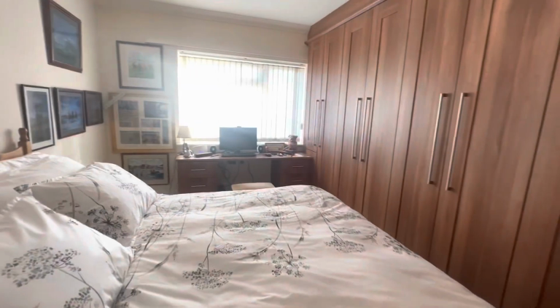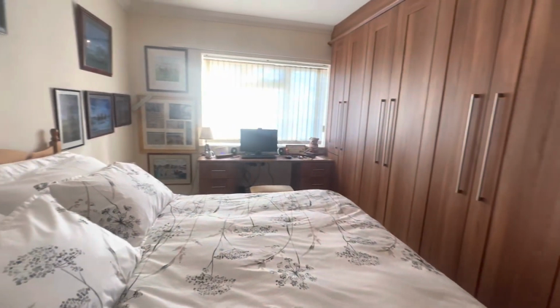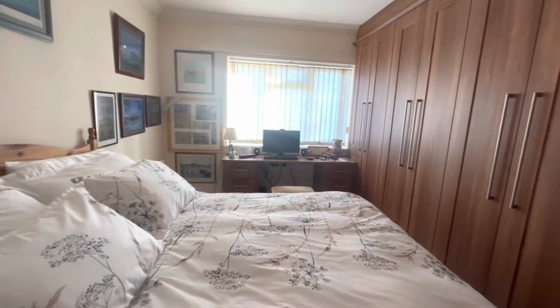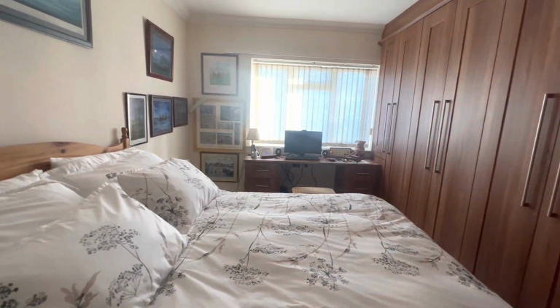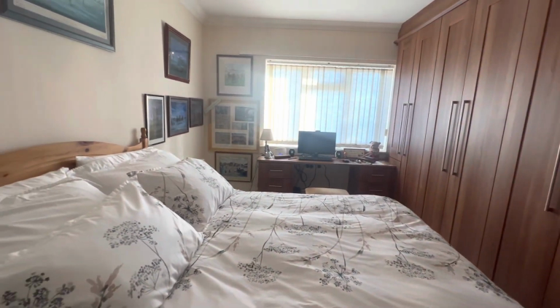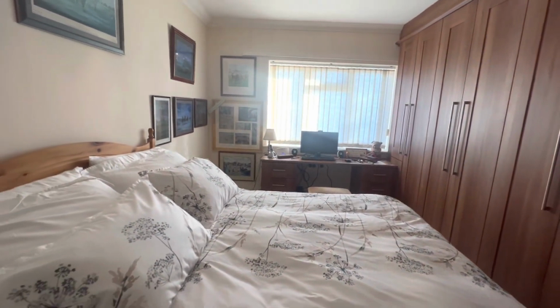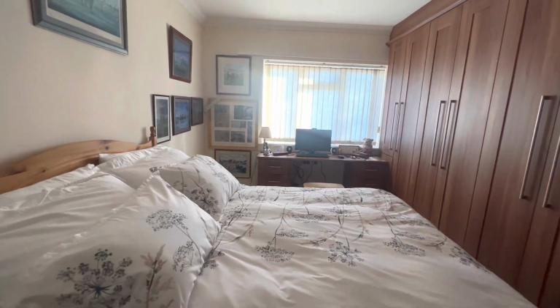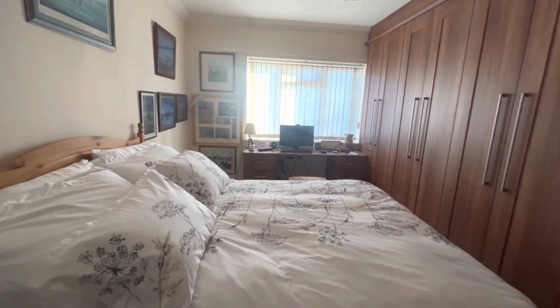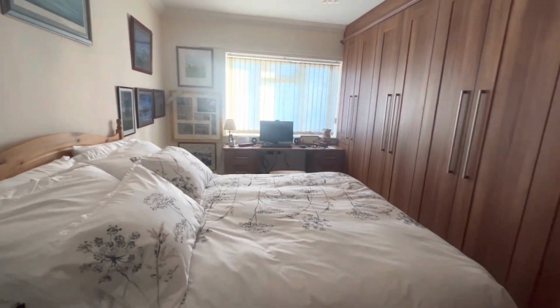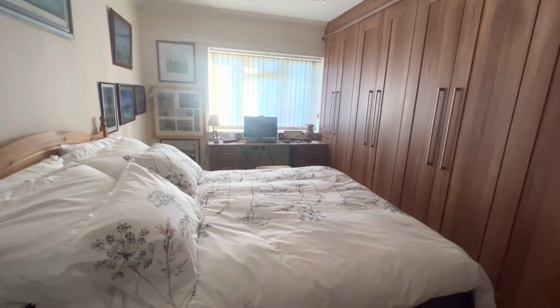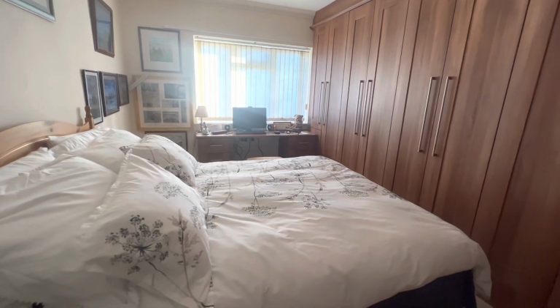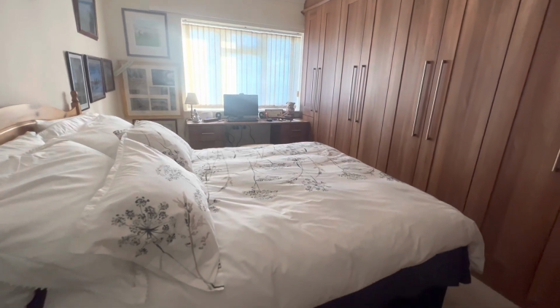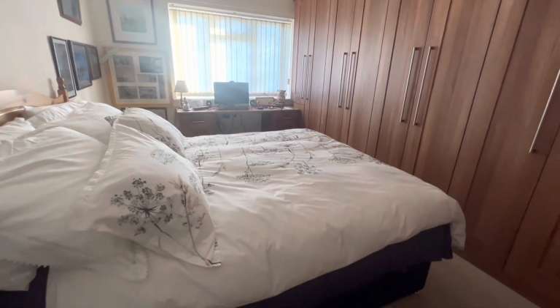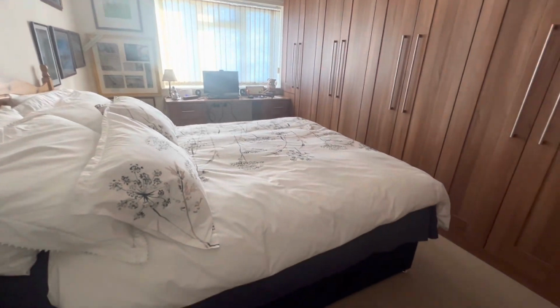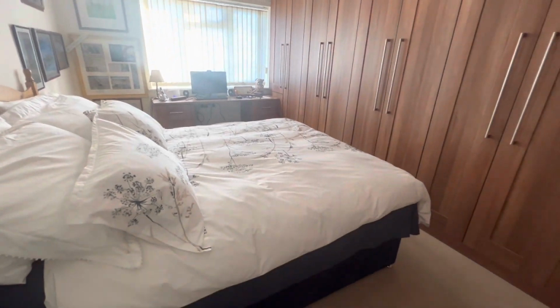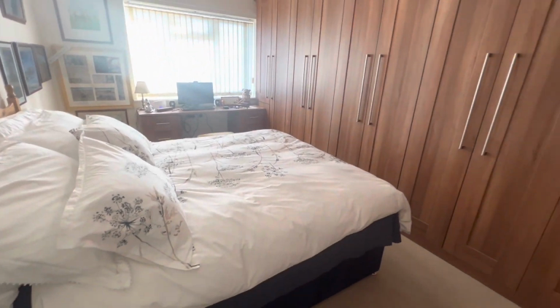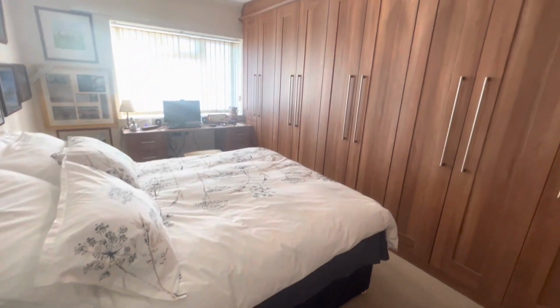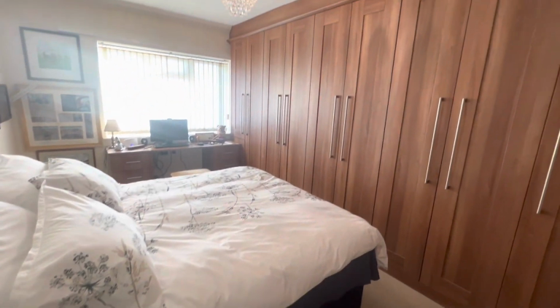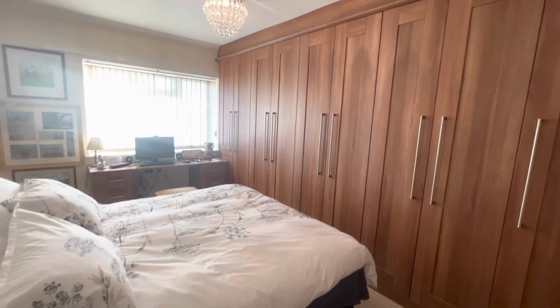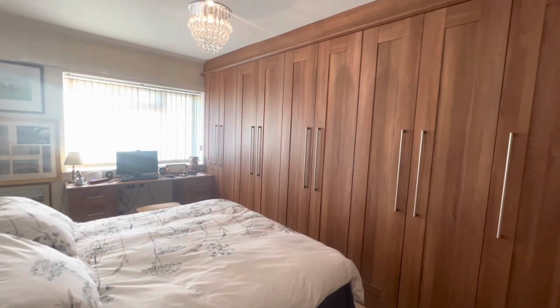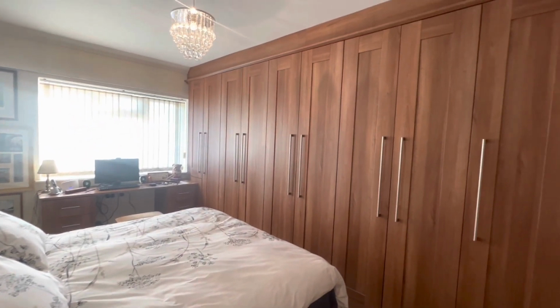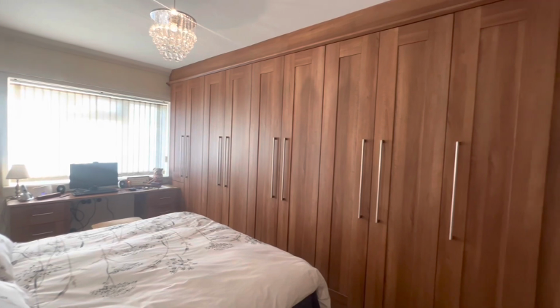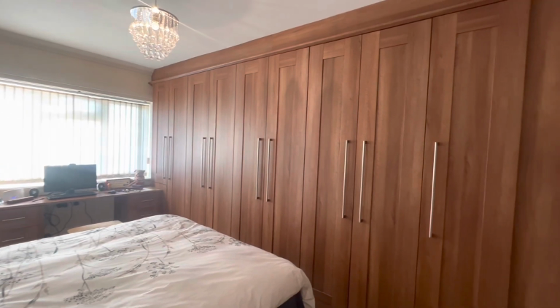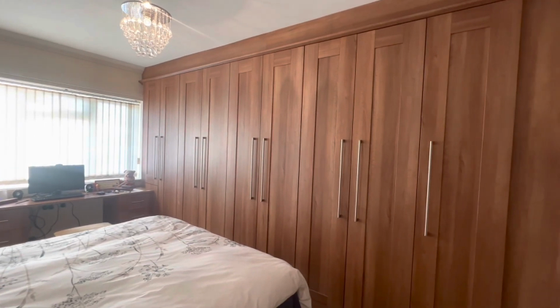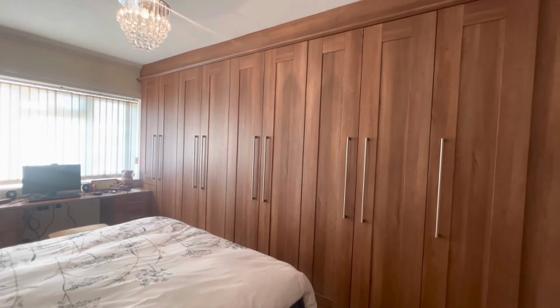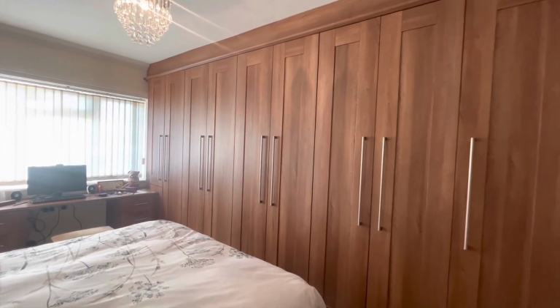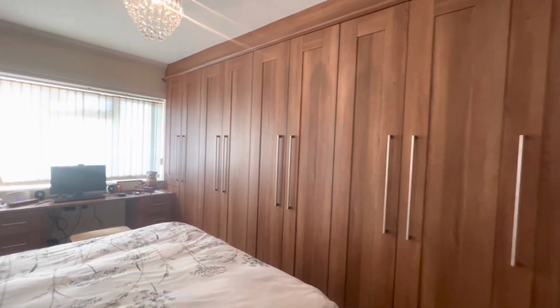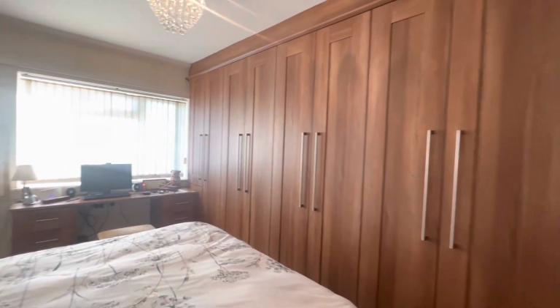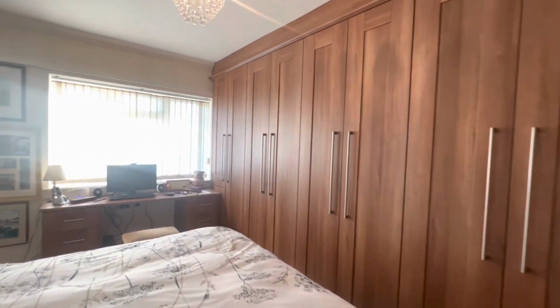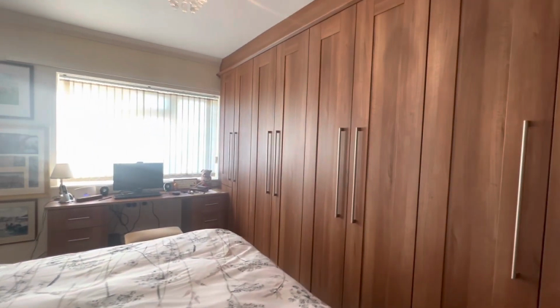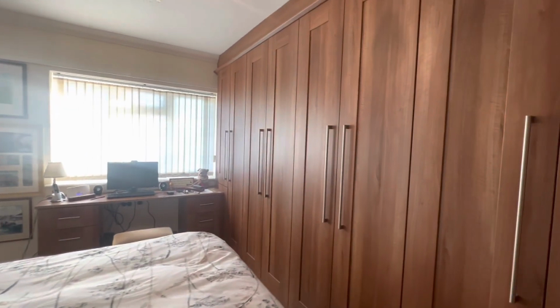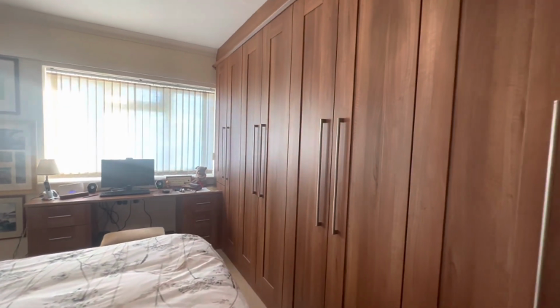Here at the front of the property is your master double bedroom, so again this is a really good sized room. You have all of these lovely oak built-in wardrobes, desk area and you actually benefit from a sea view.